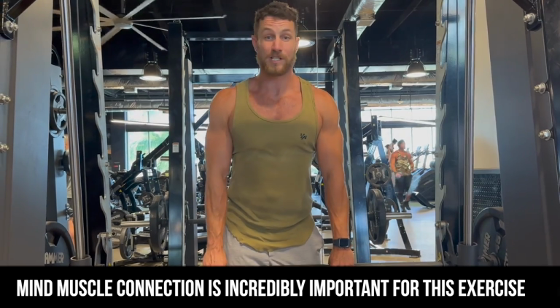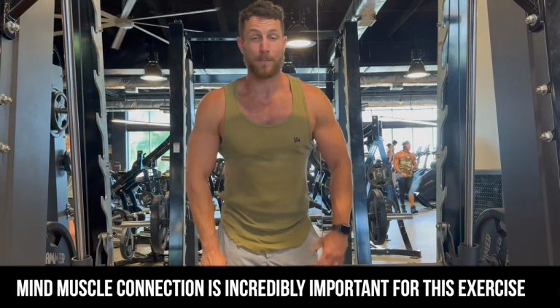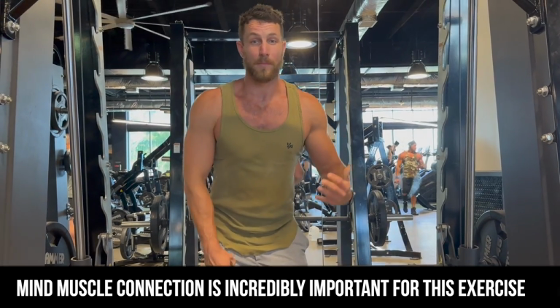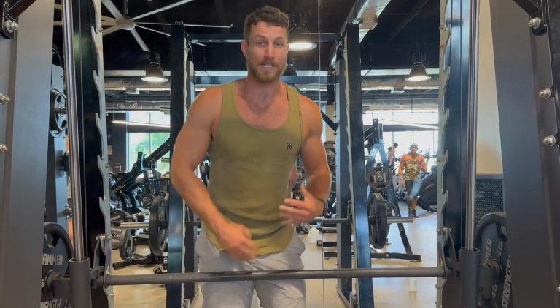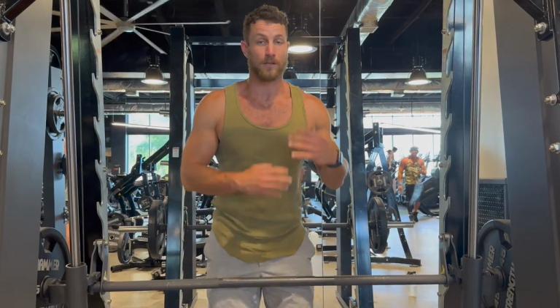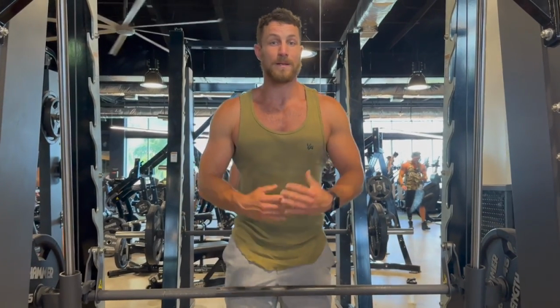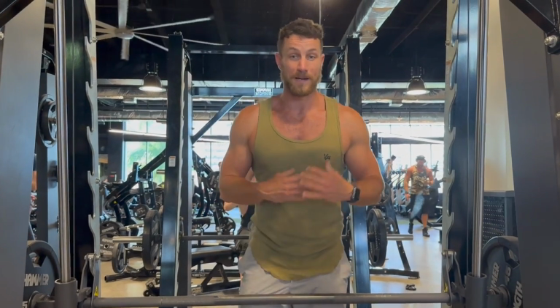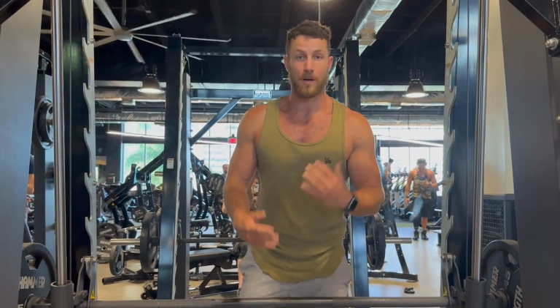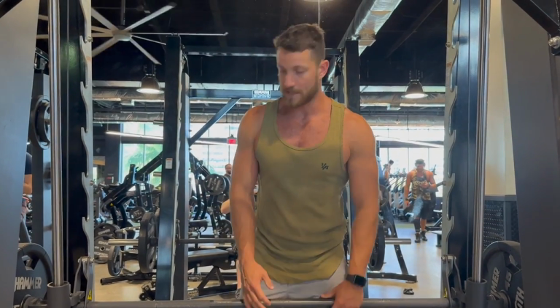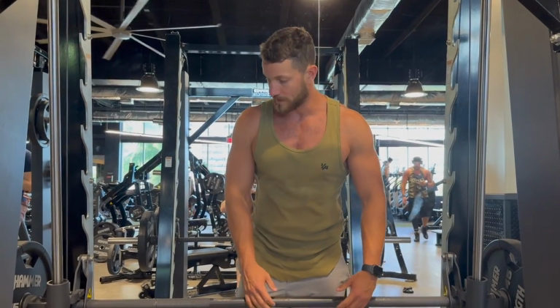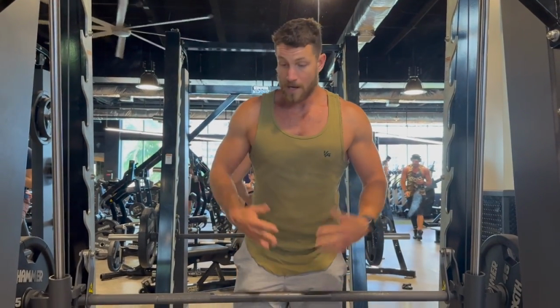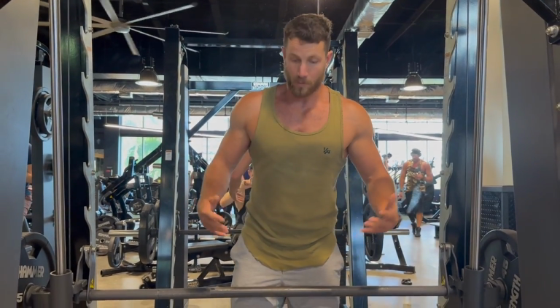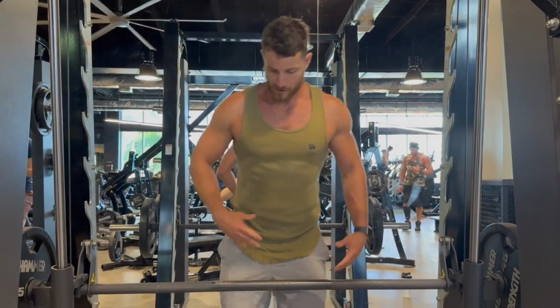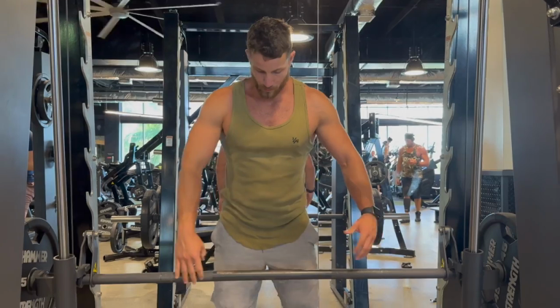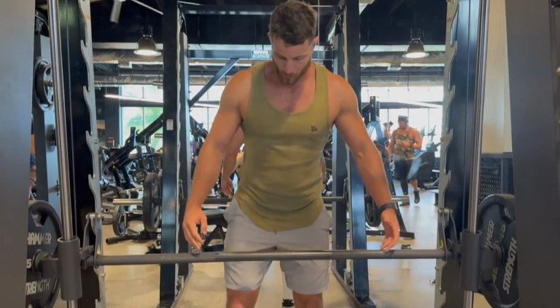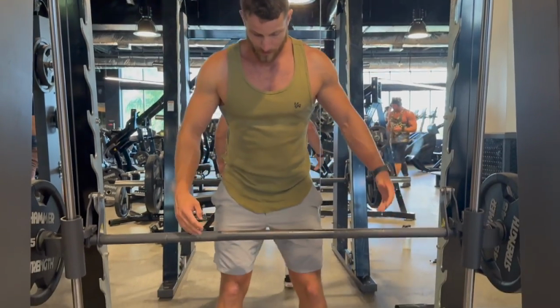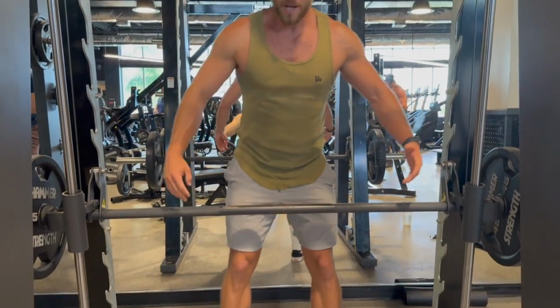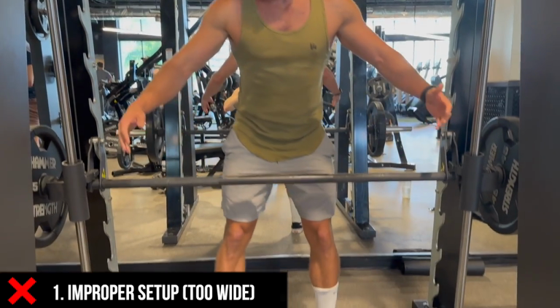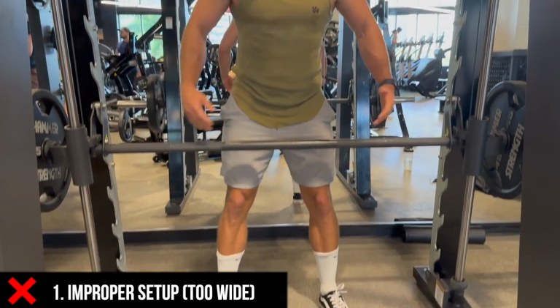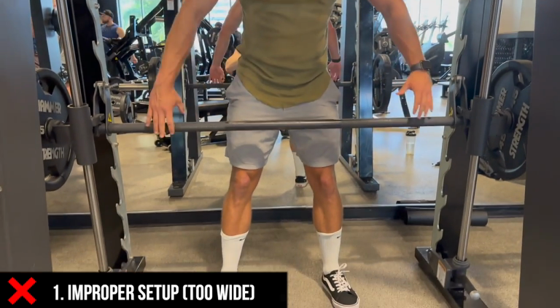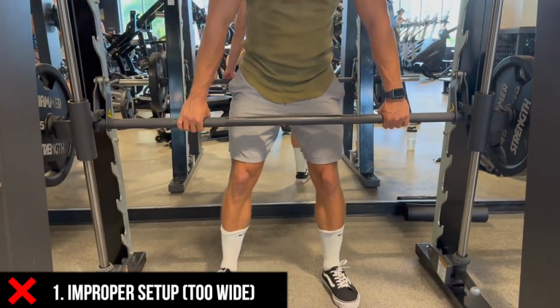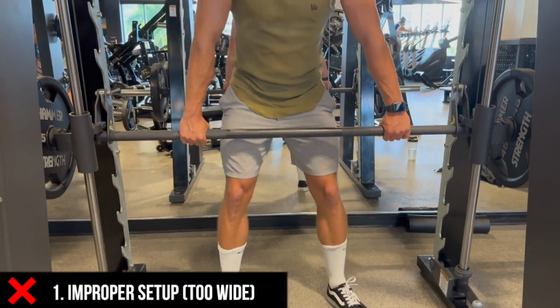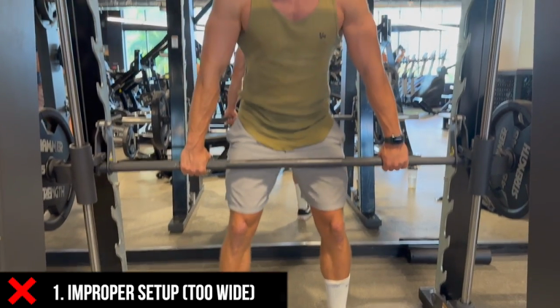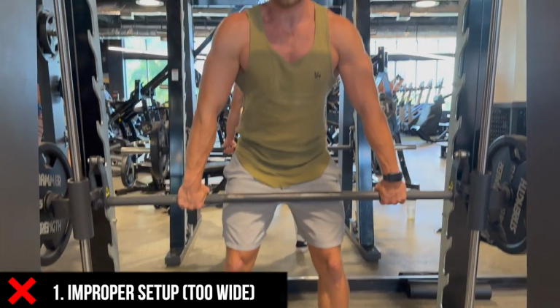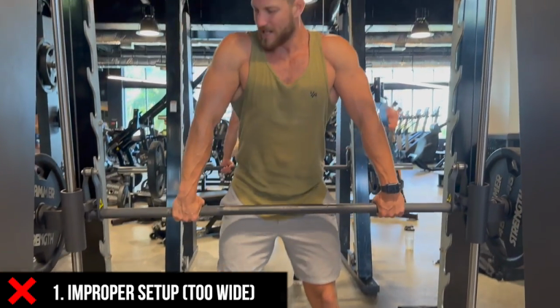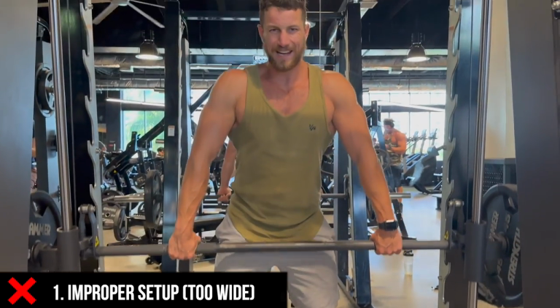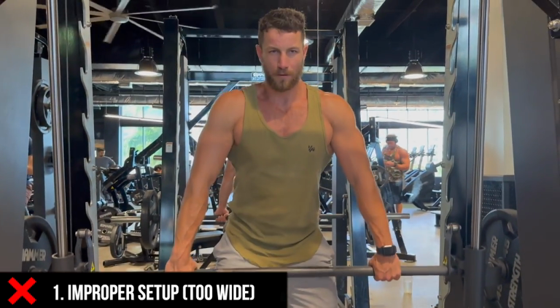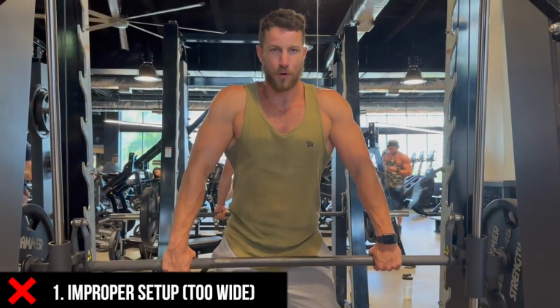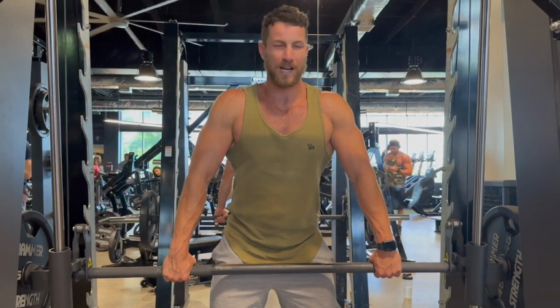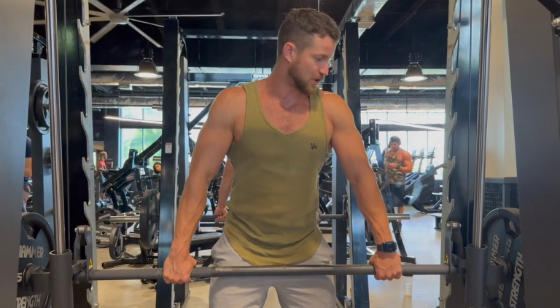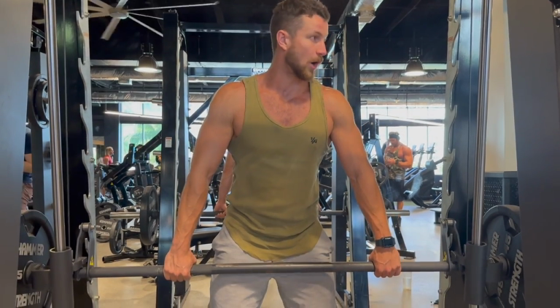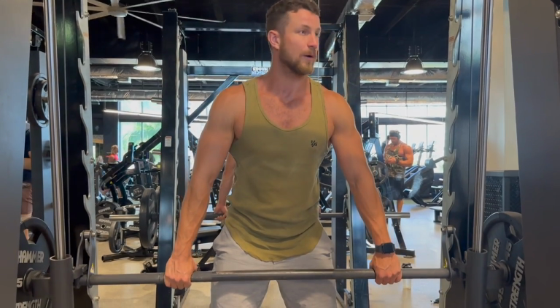With that being said, let's jump into common mistakes — we see a lot of people making common mistakes with this. Number one is people will go up to it with their legs a bit too wide and their hands a bit too wide. You can't get a full range of motion and it's super awkward that way.